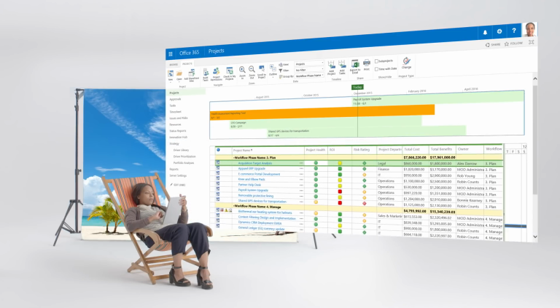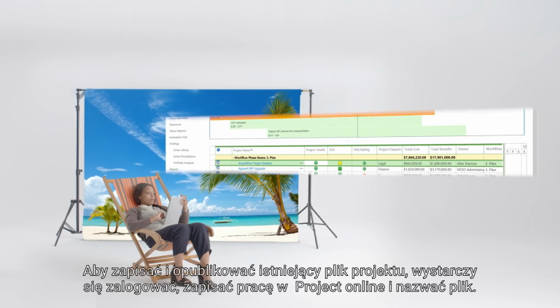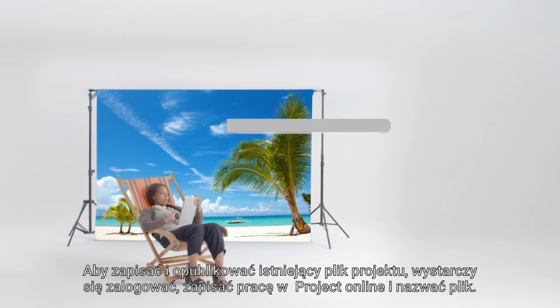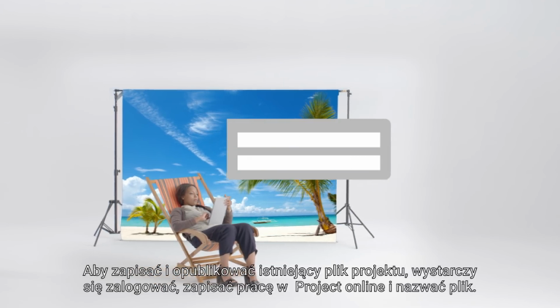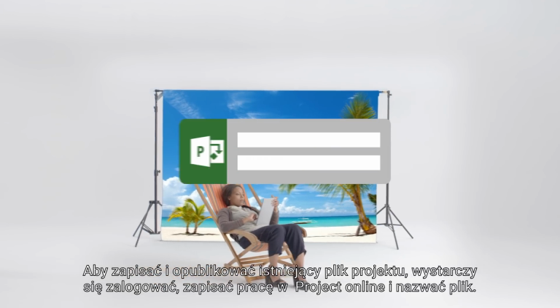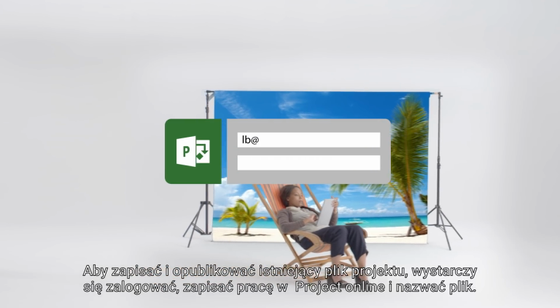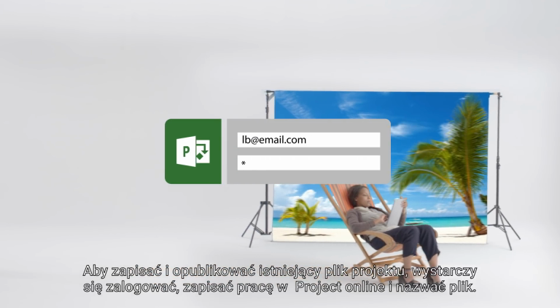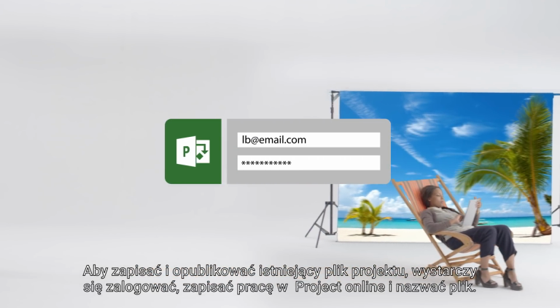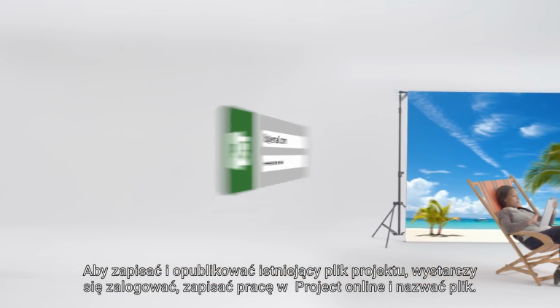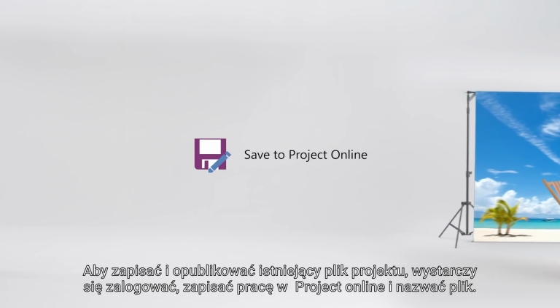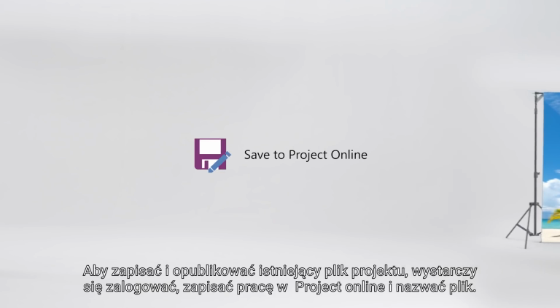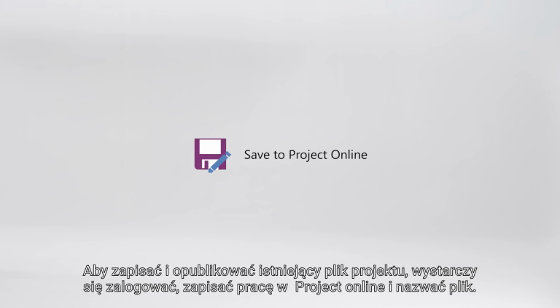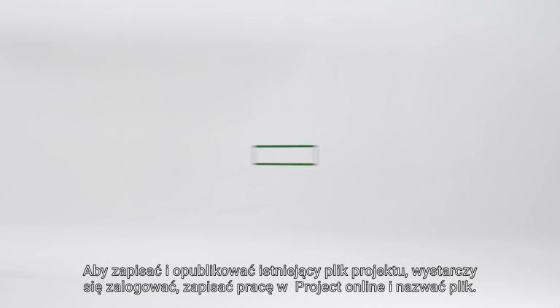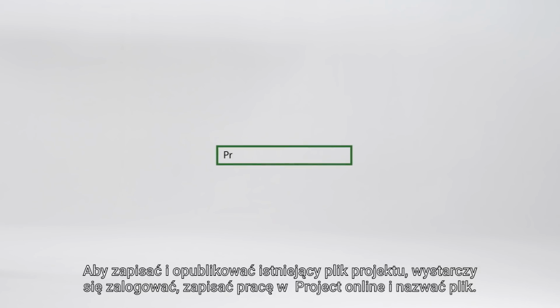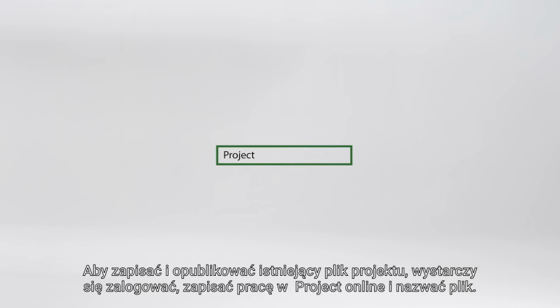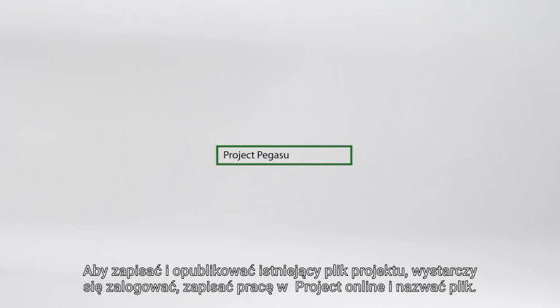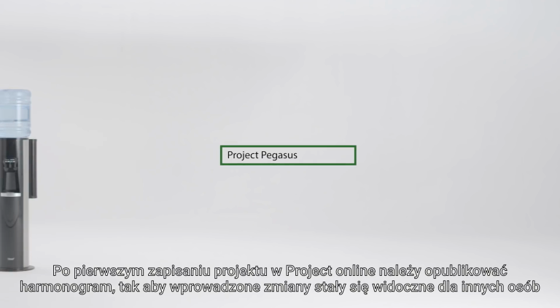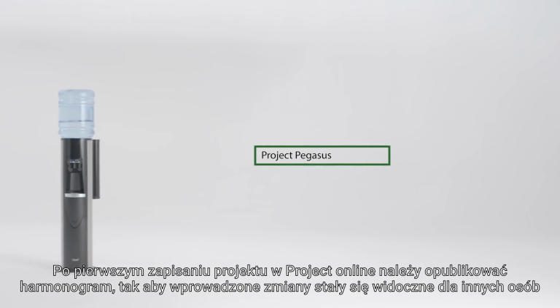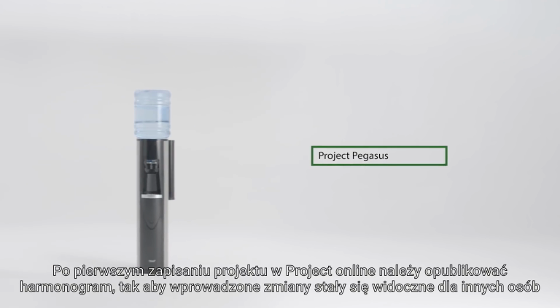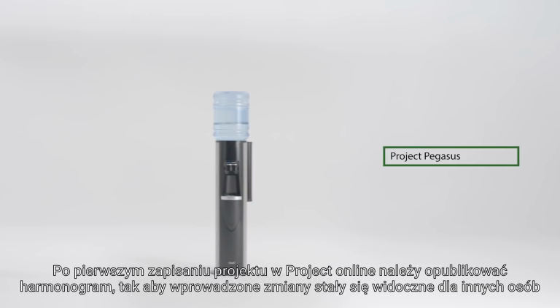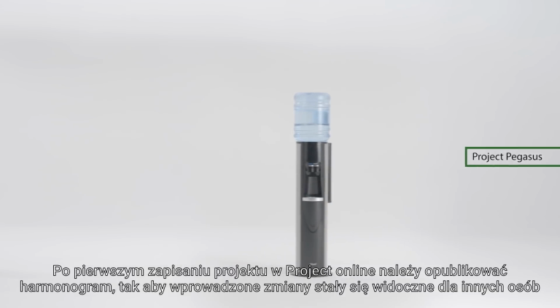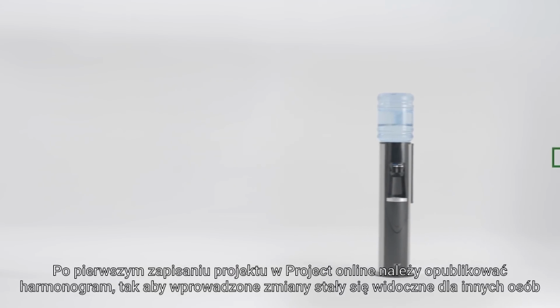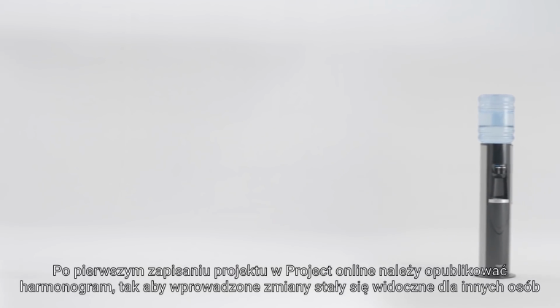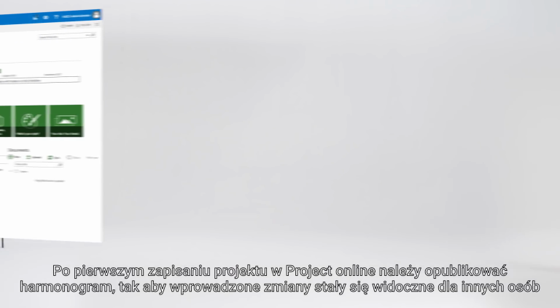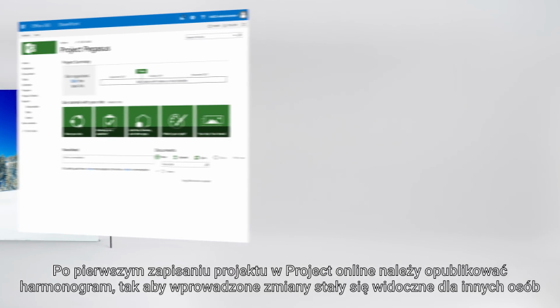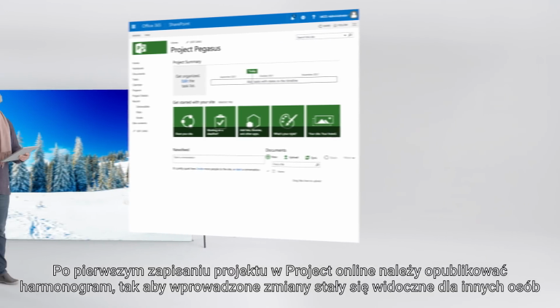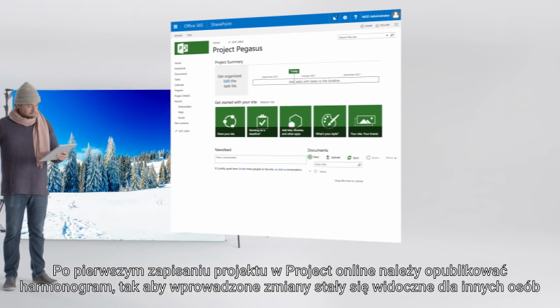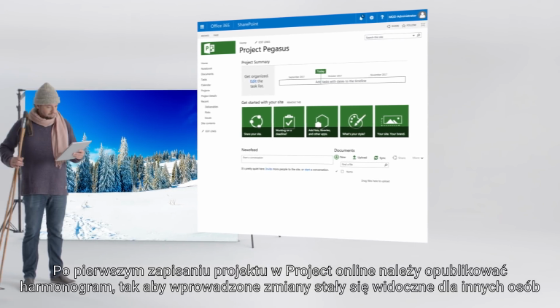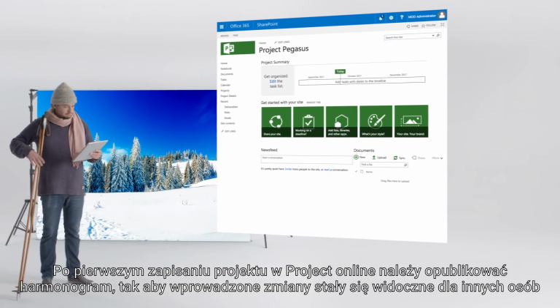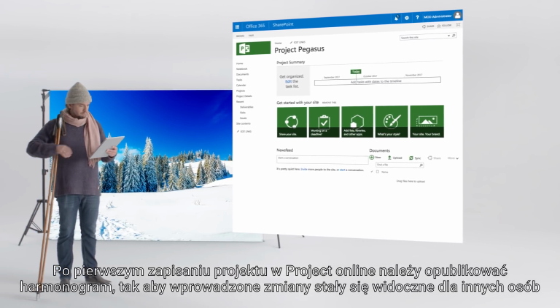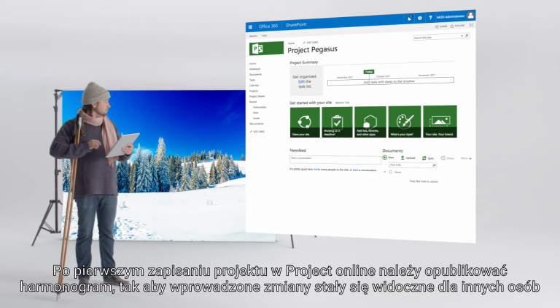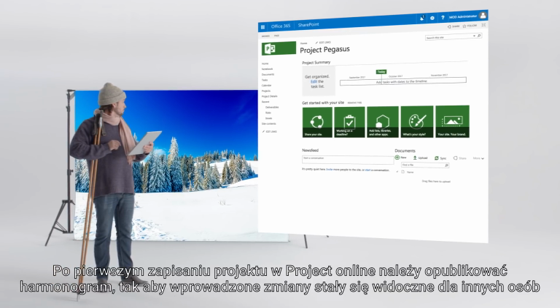To save and publish an existing project file, log in, save to Project Online, and name the file. After you've saved your project to Project Online for the first time, you need to publish the schedule so that your changes are visible to everyone.